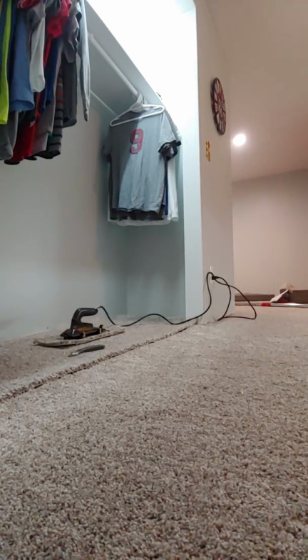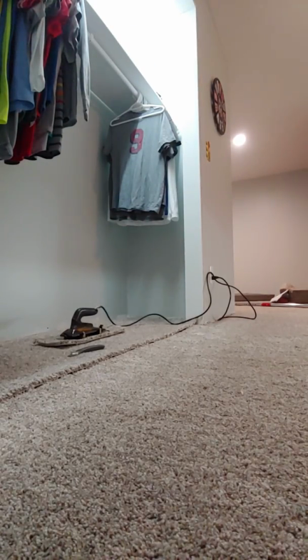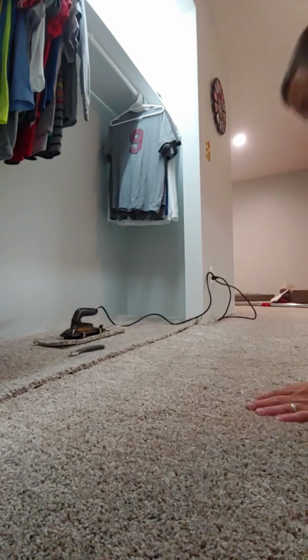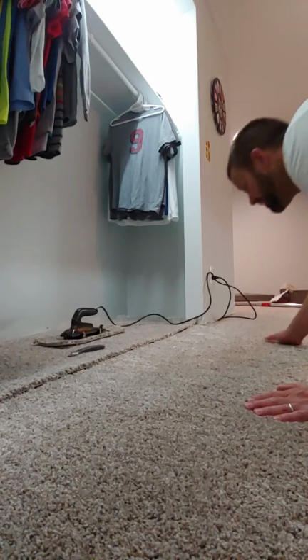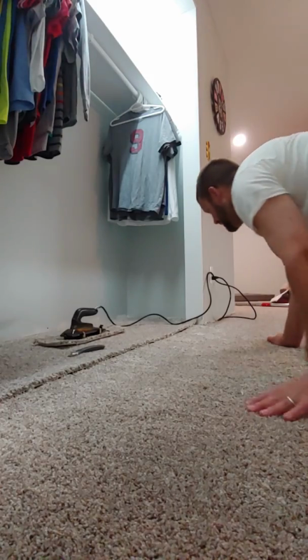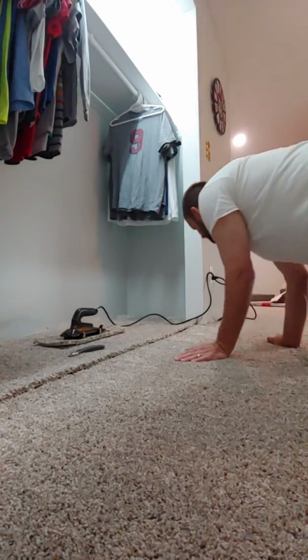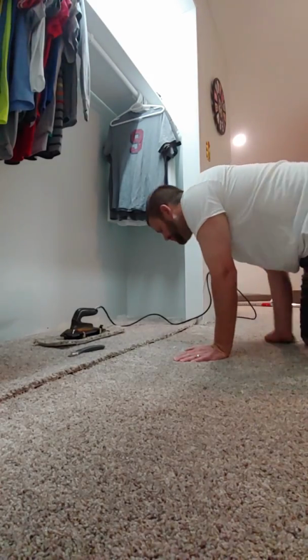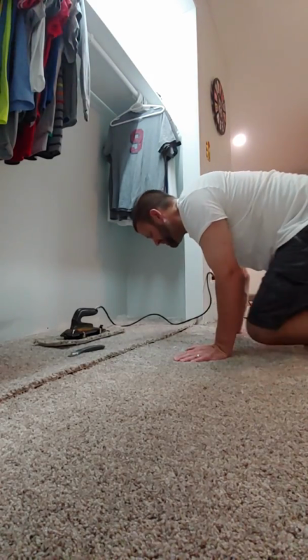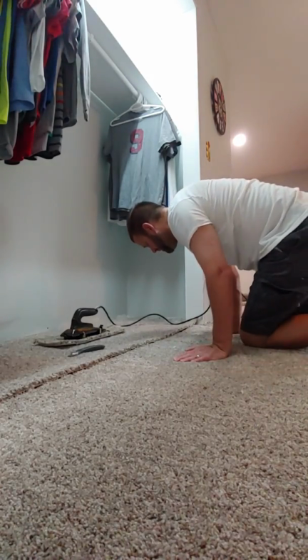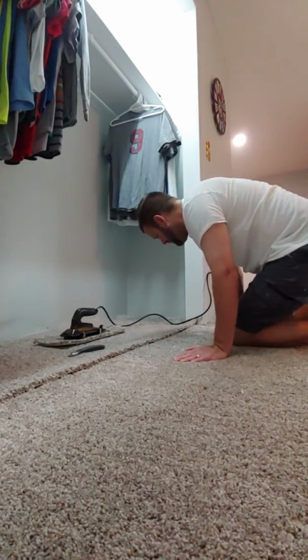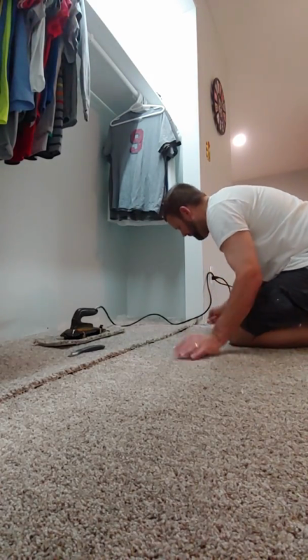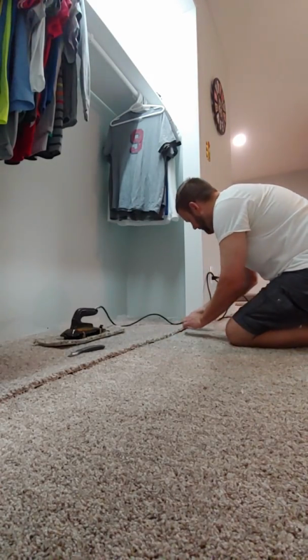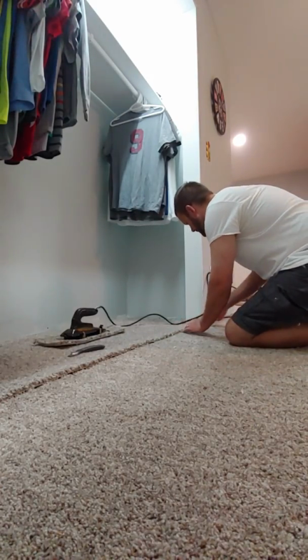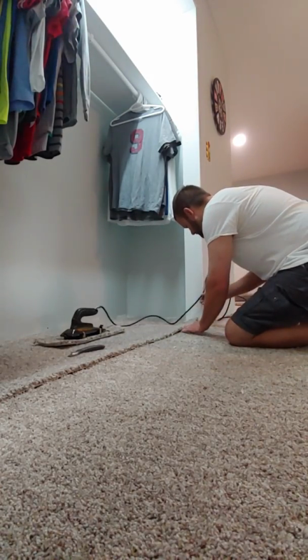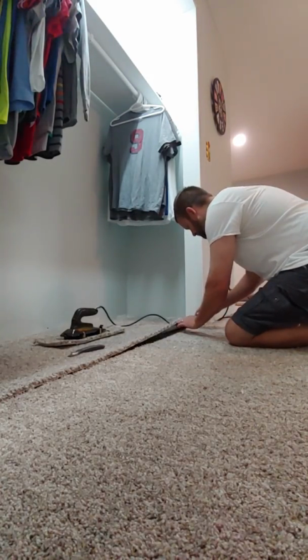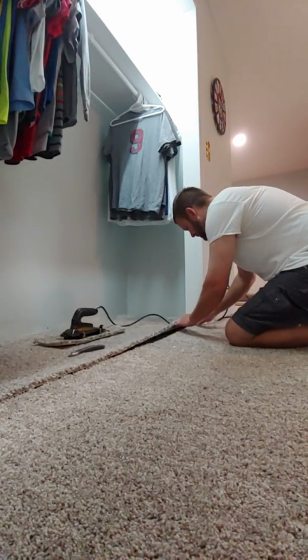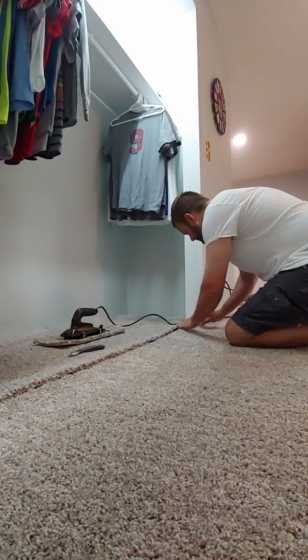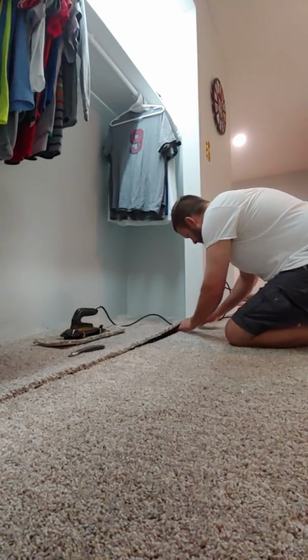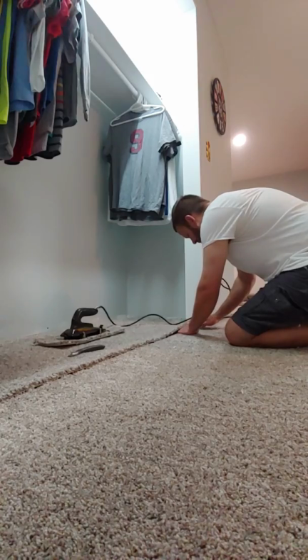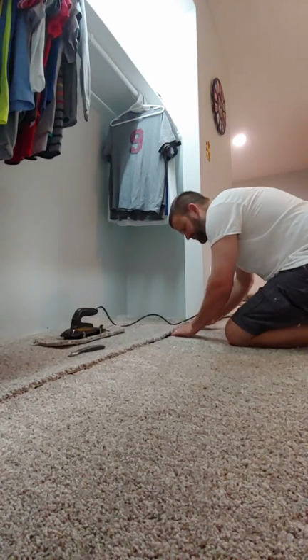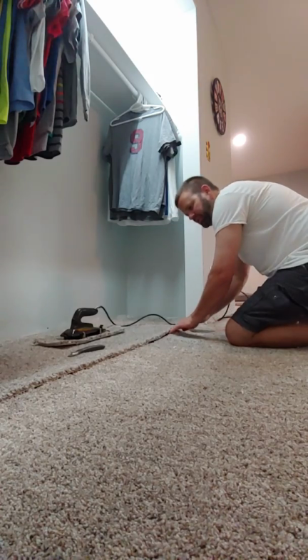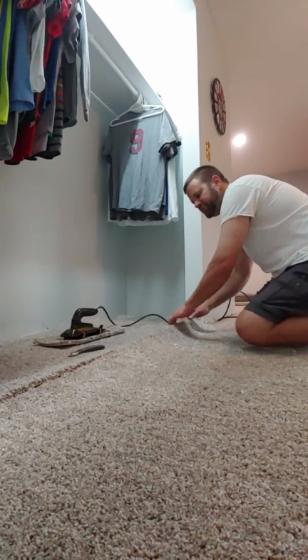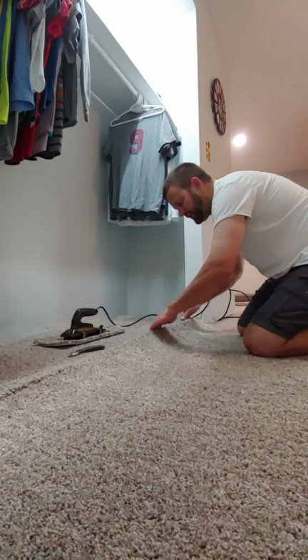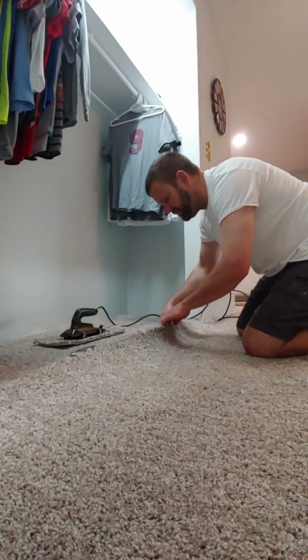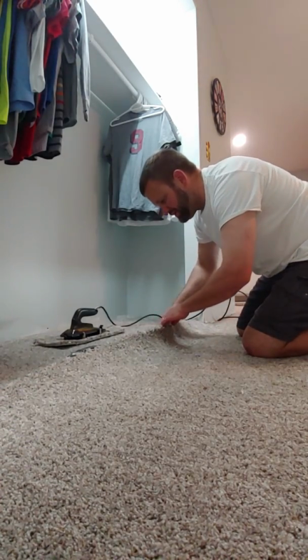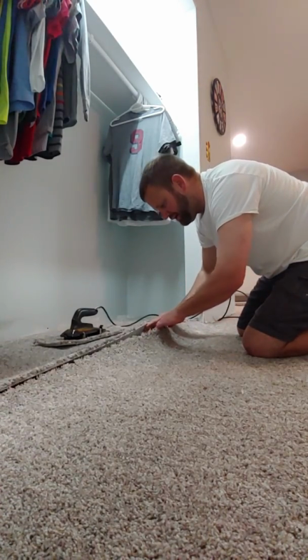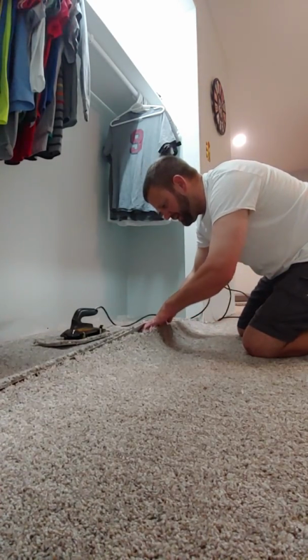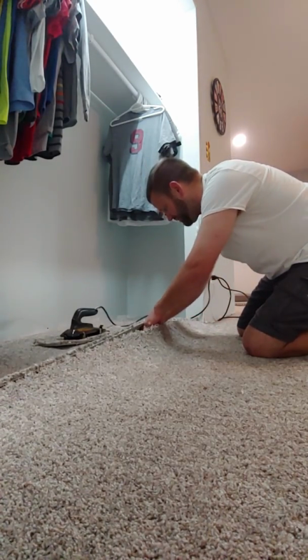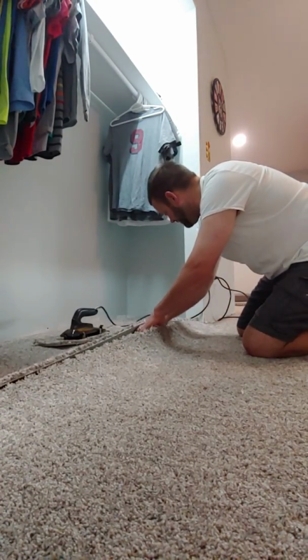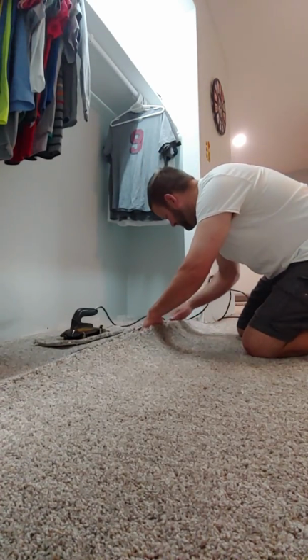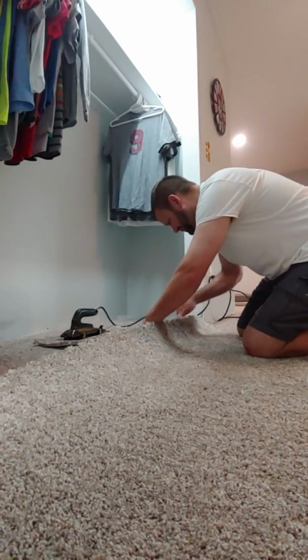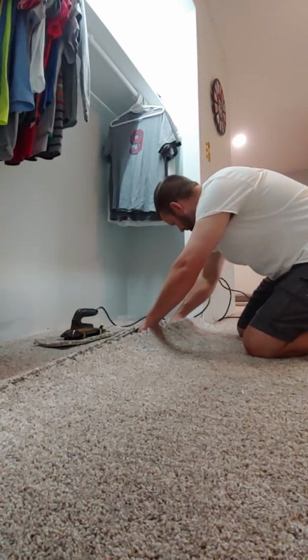I'm gonna do a little carpet seam here. Some of this stuff I like to record just so that I remember how to do it later on, since I don't do it every day.